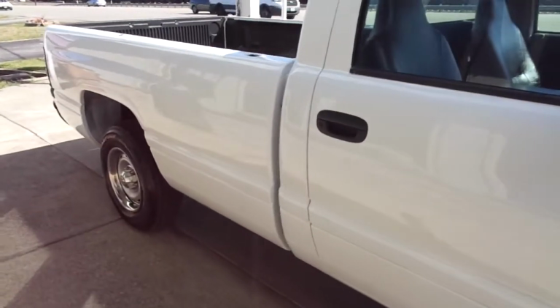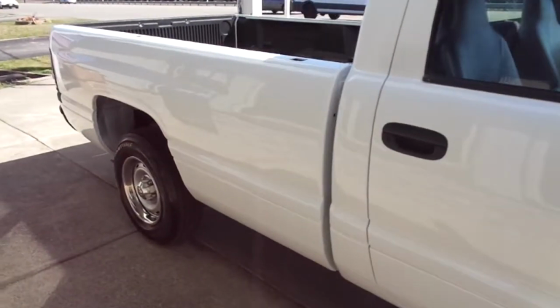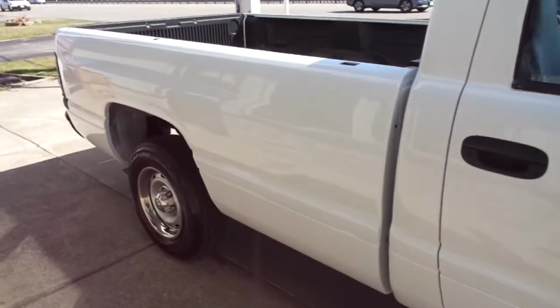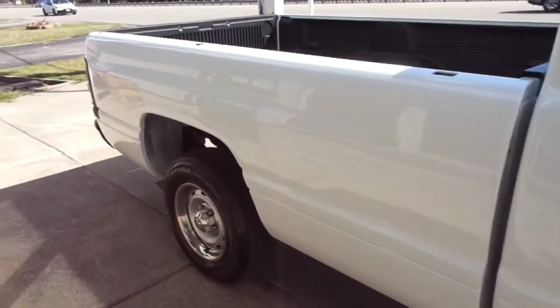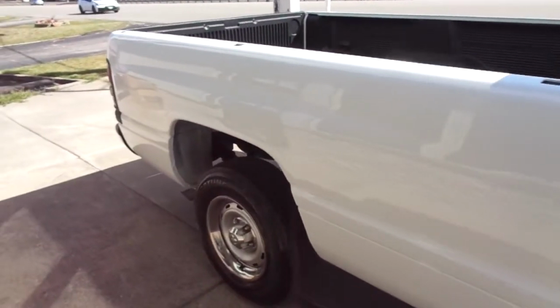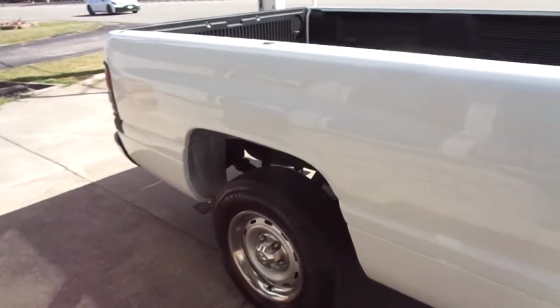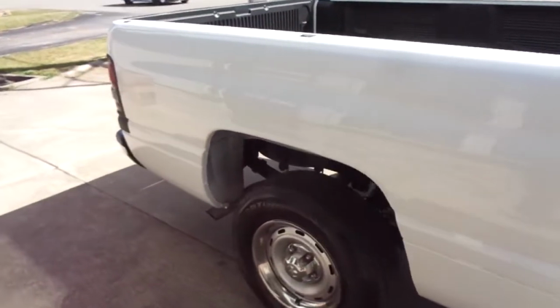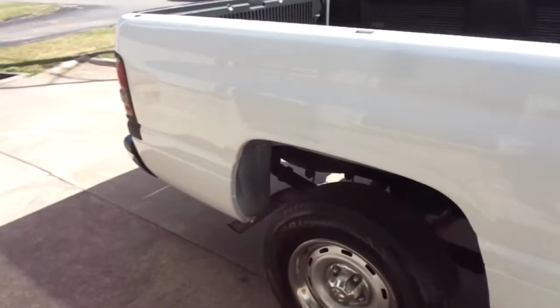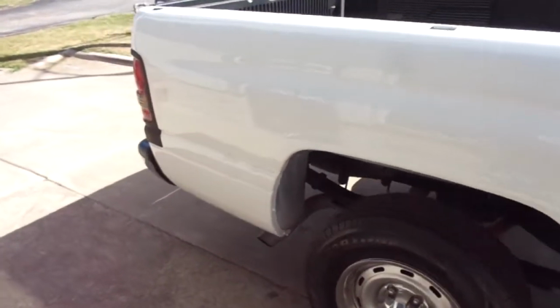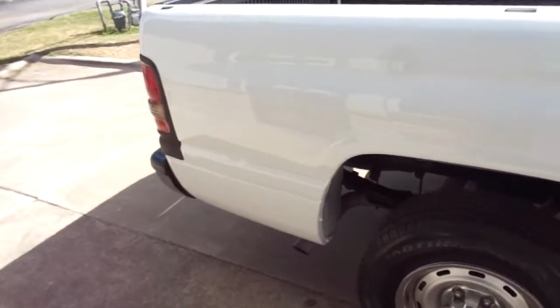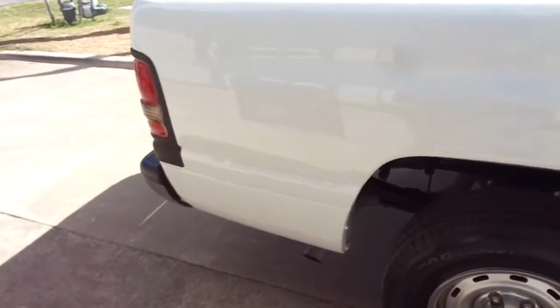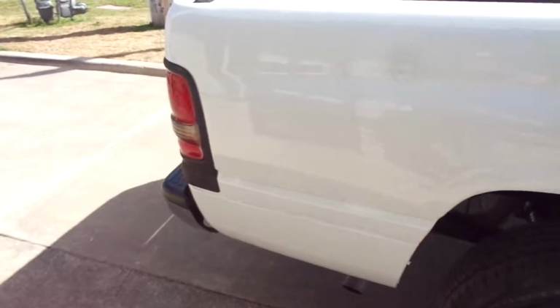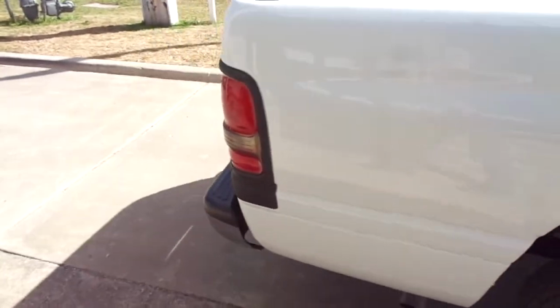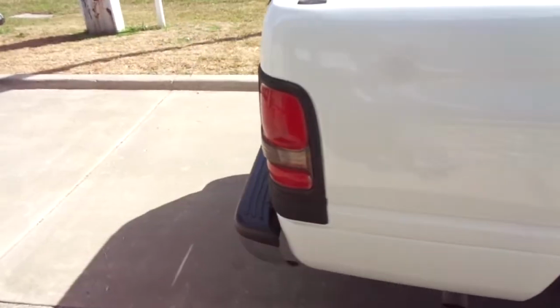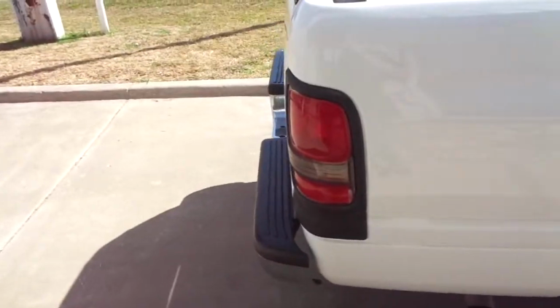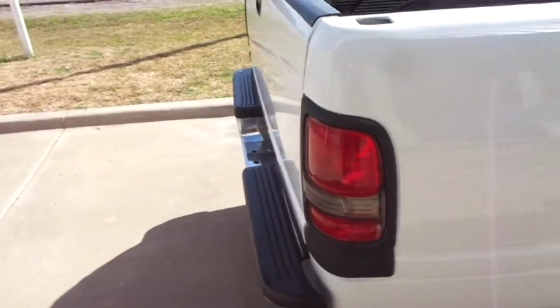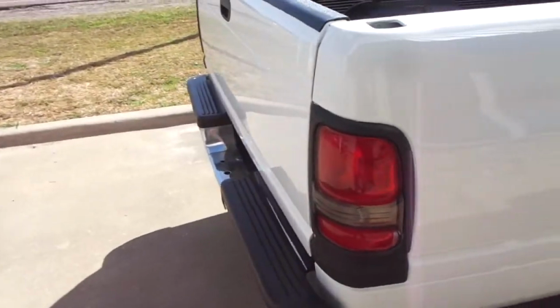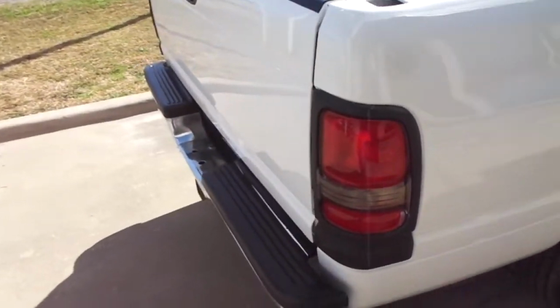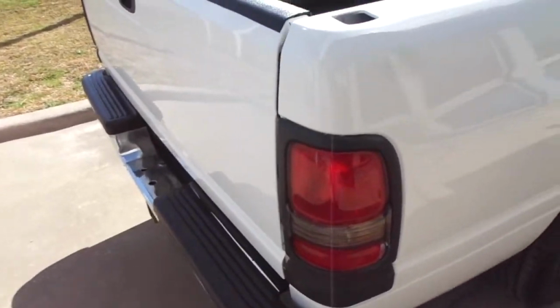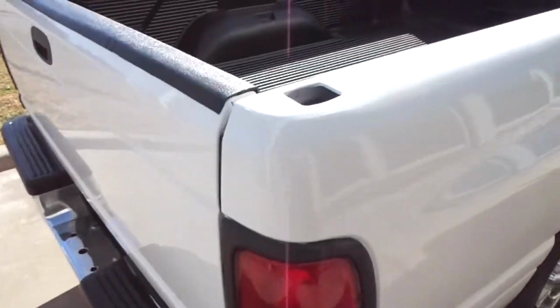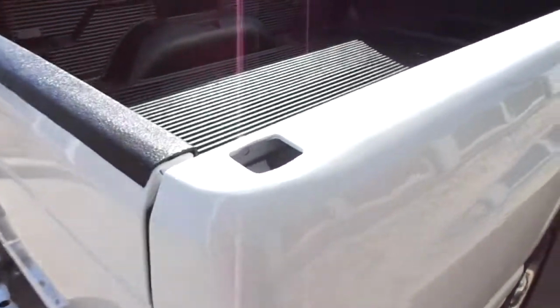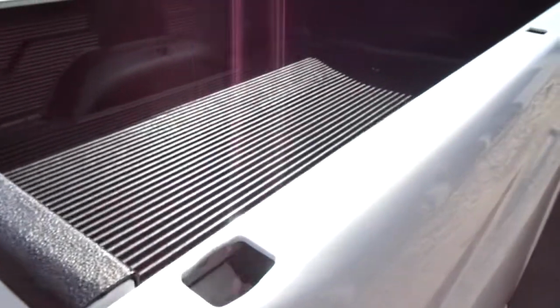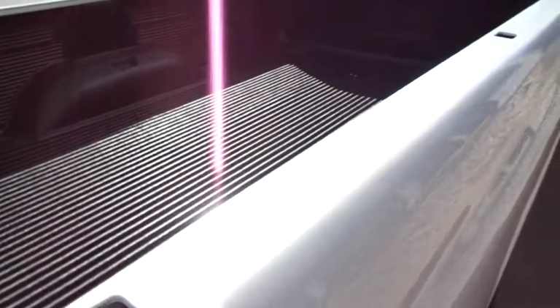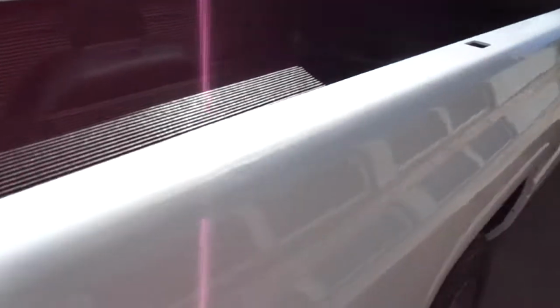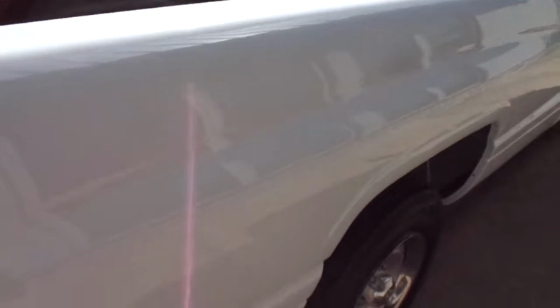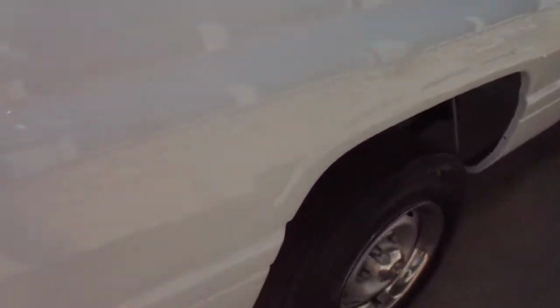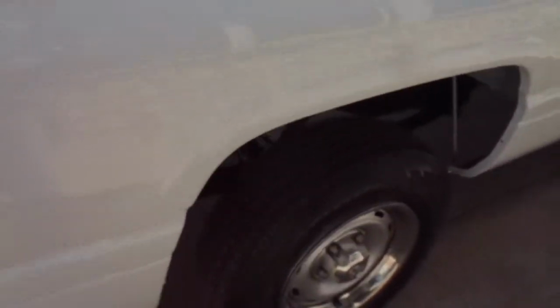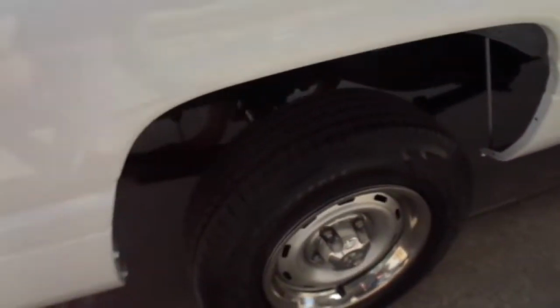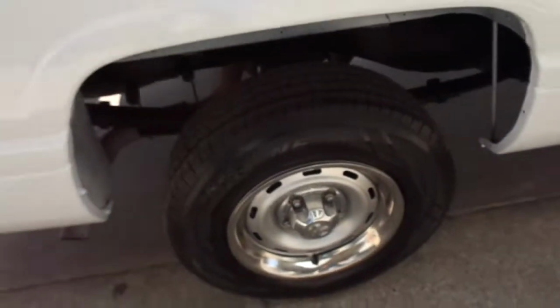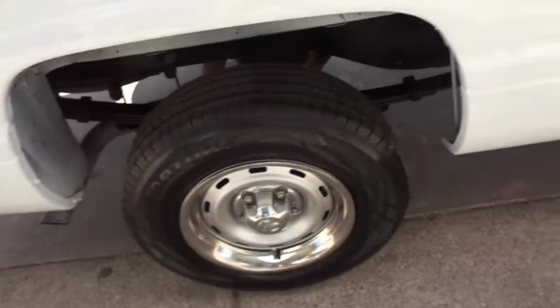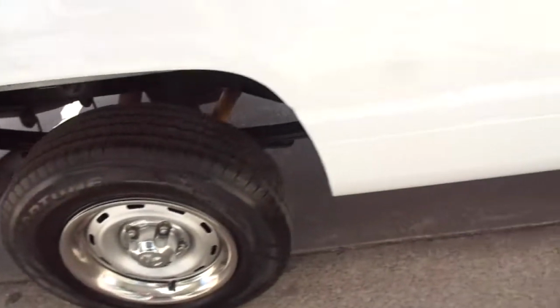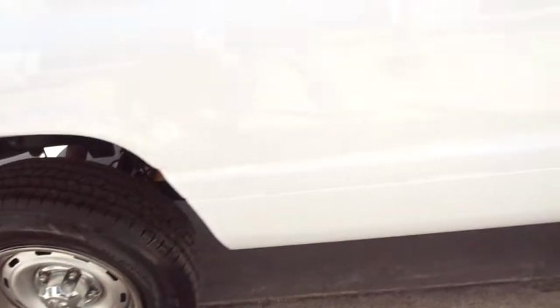This is a regular cab with the 8 foot bed. Very nice paint, nice body. There's no dents, no scratches. It has a bed liner and a brand new set of tires on the factory rally wheels.